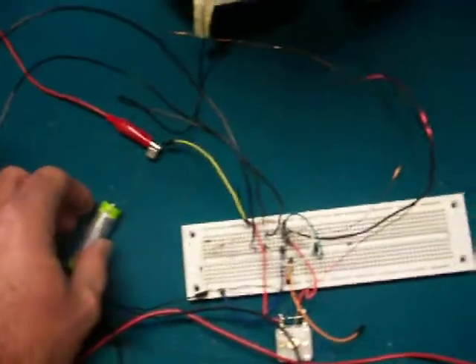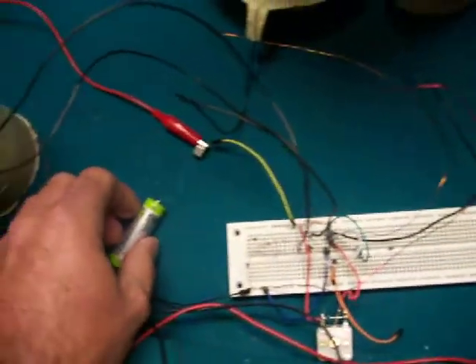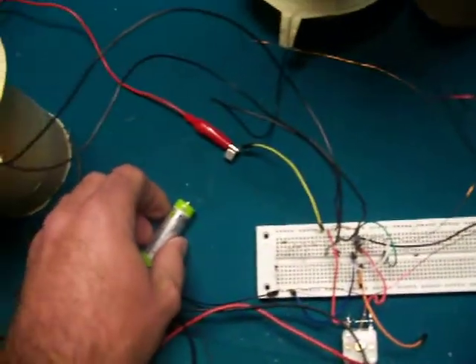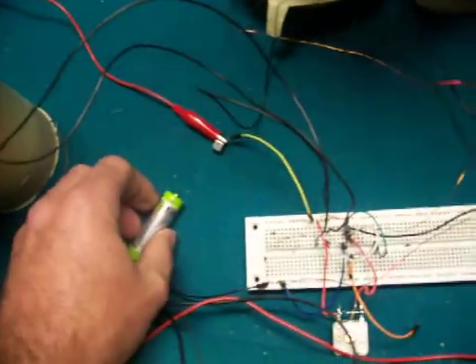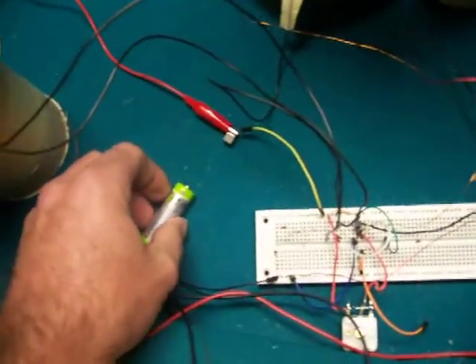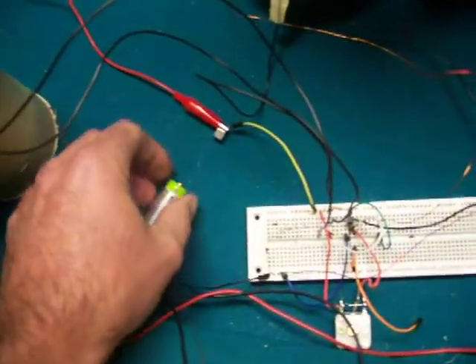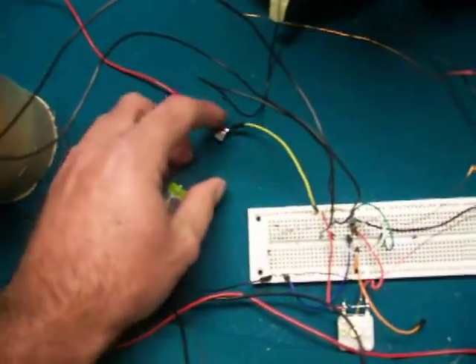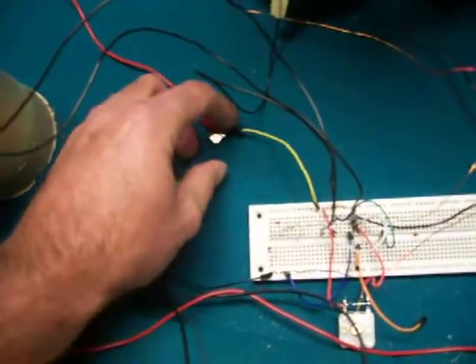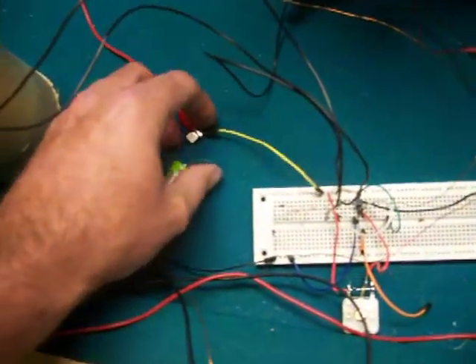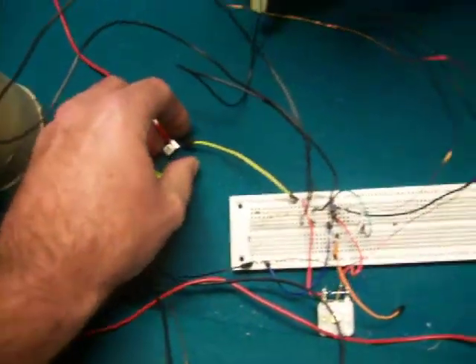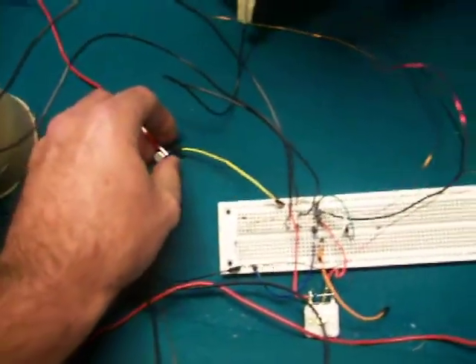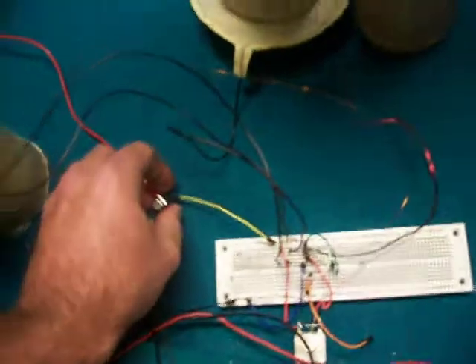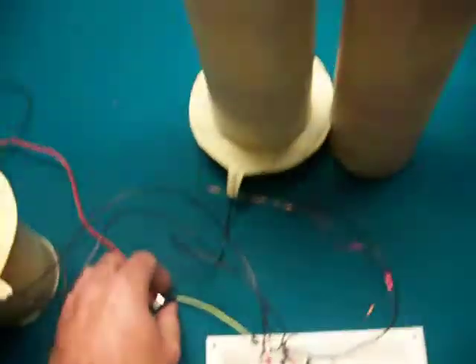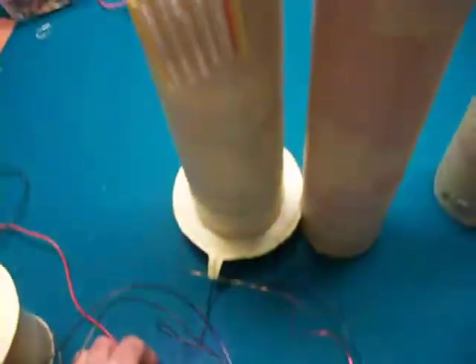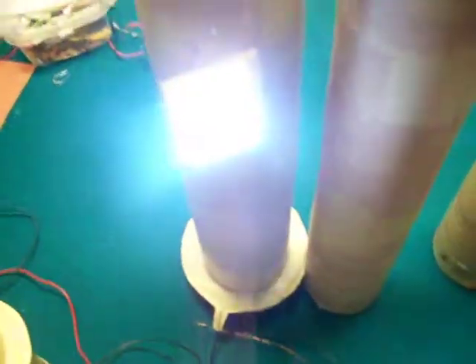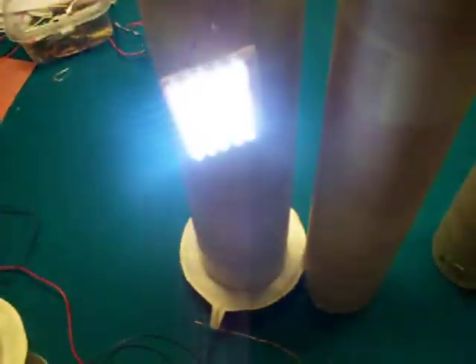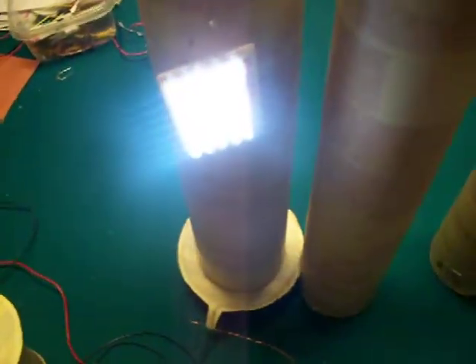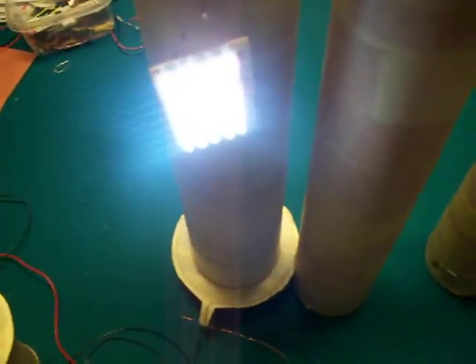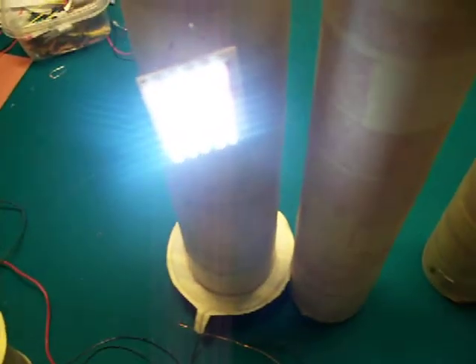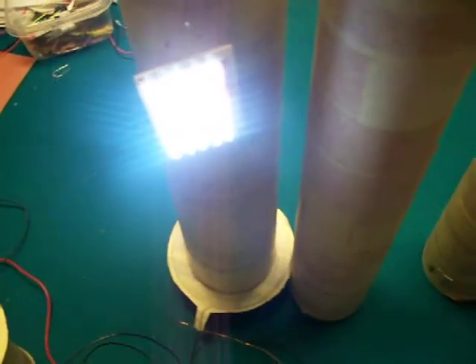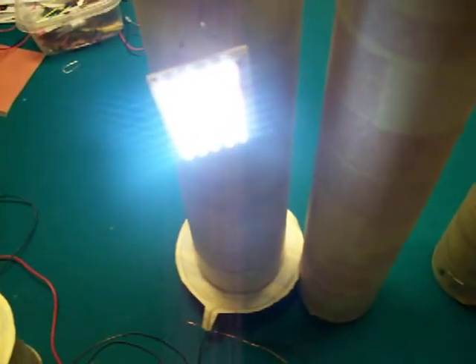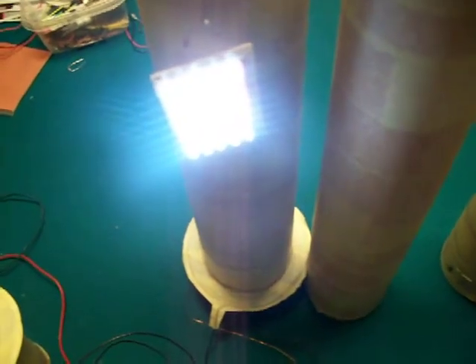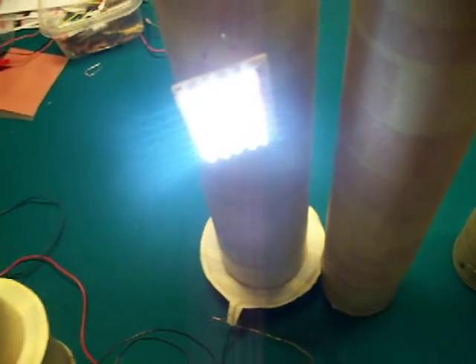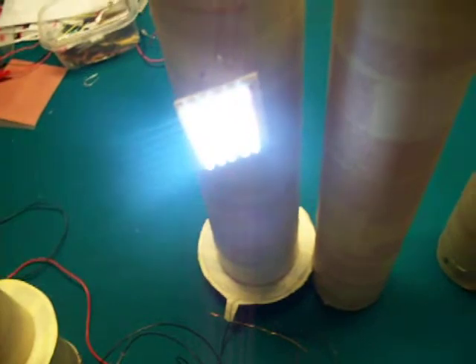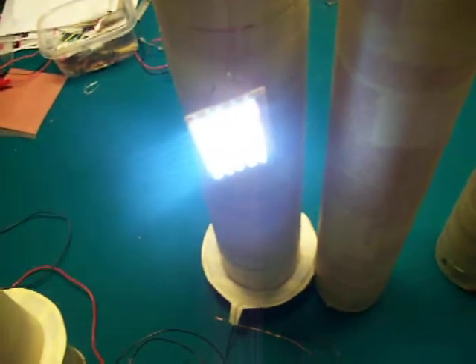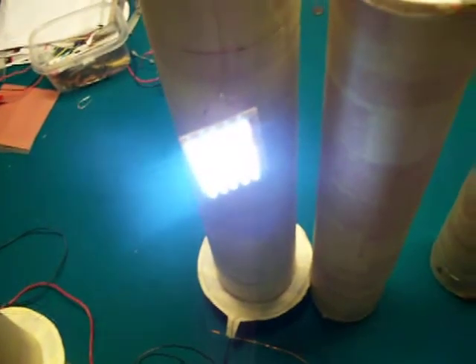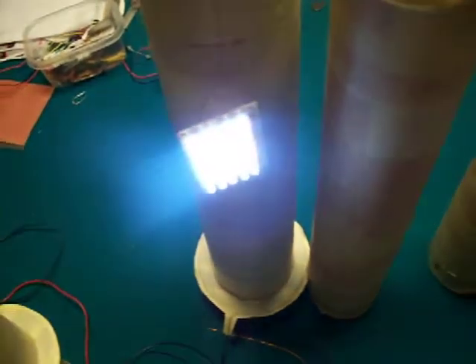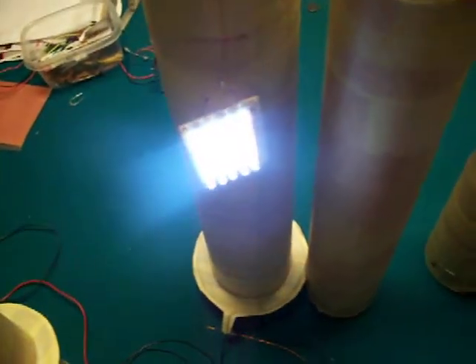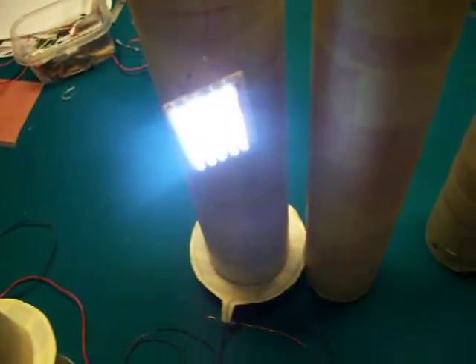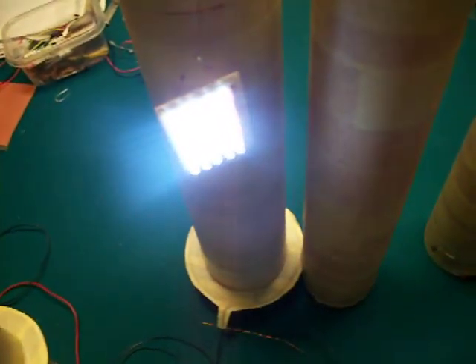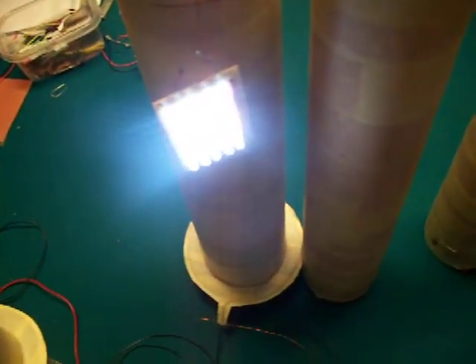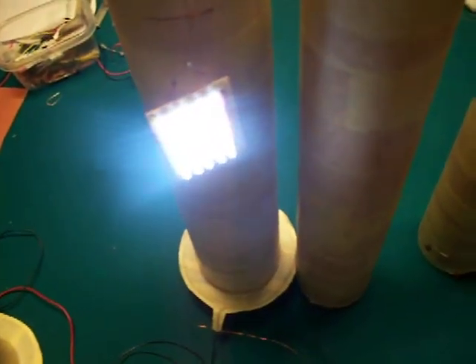I'll be using an AA battery. Now look how bright the lights come on.